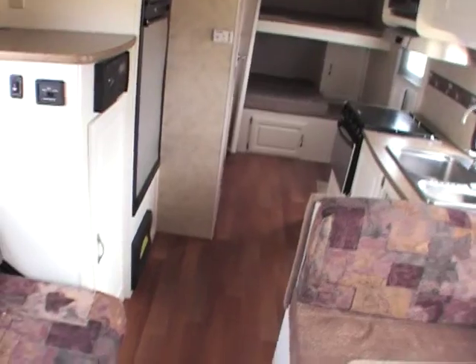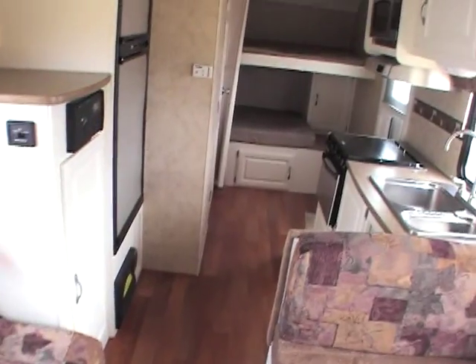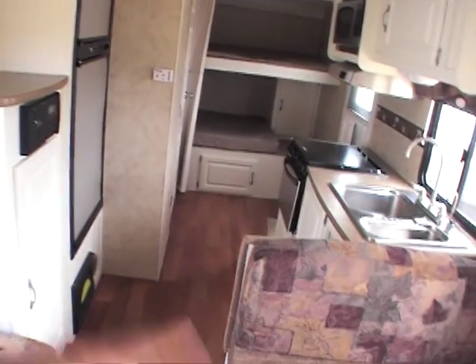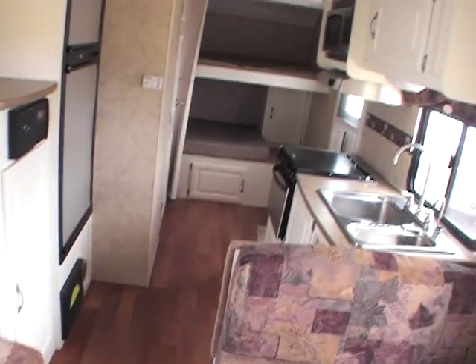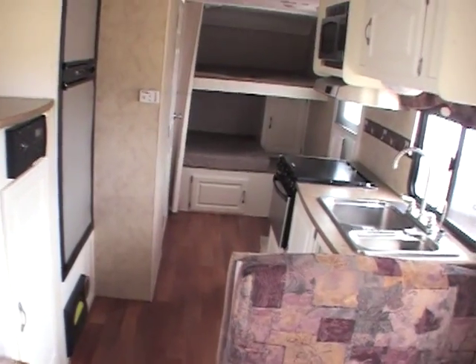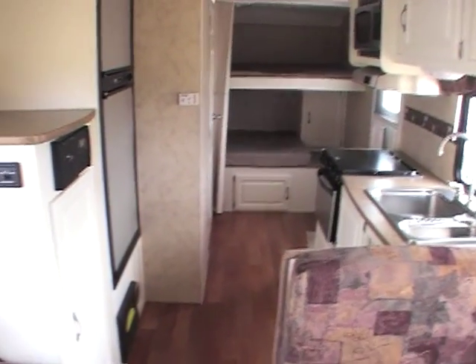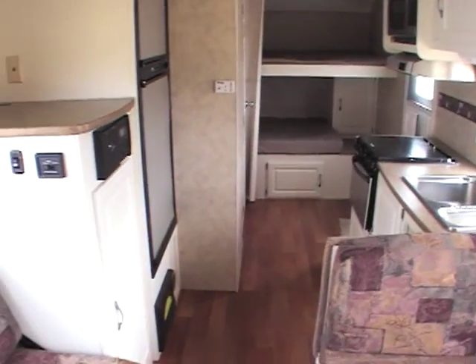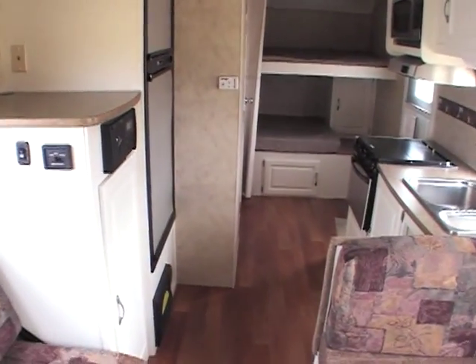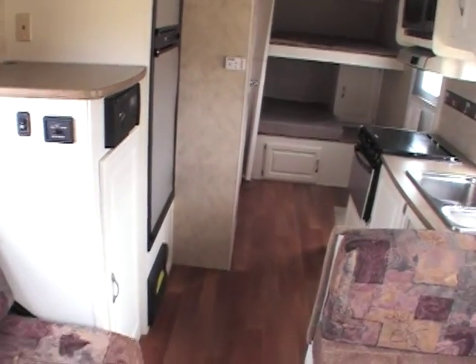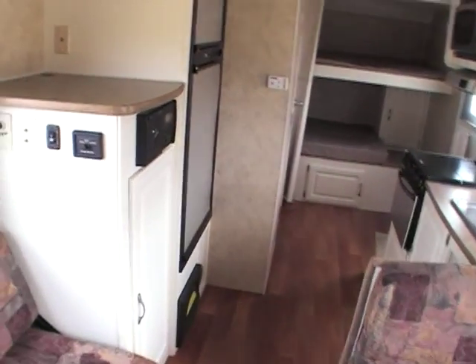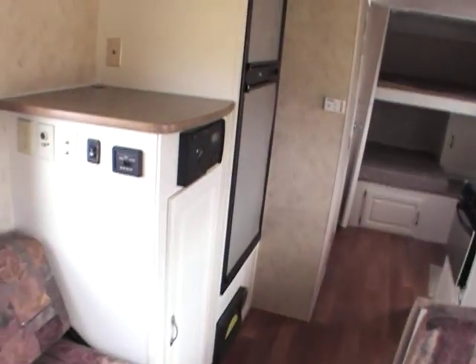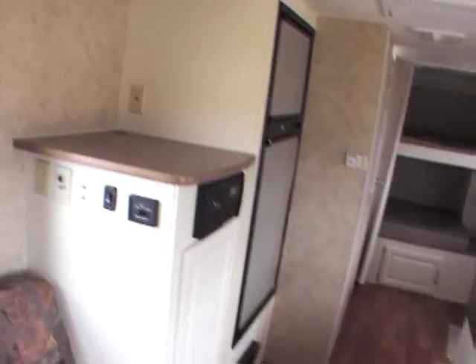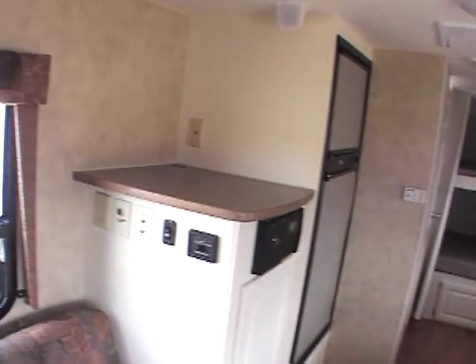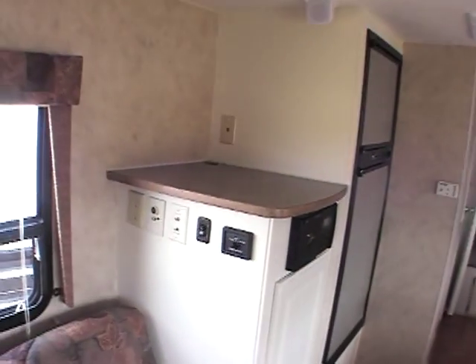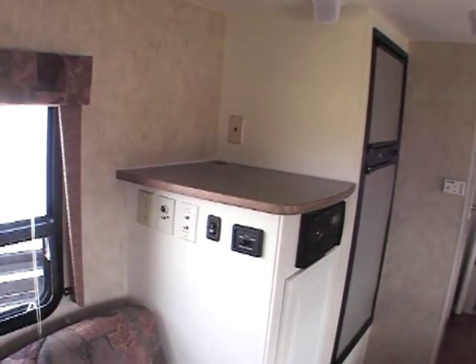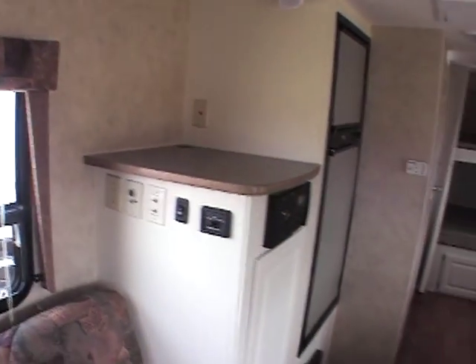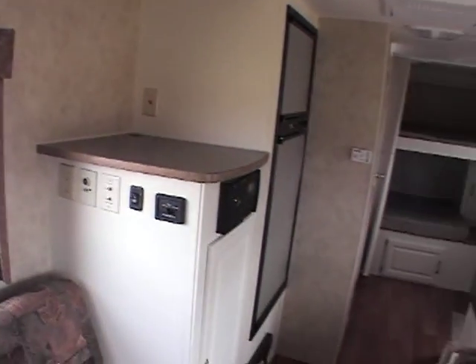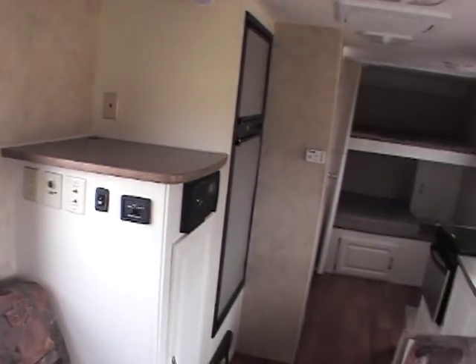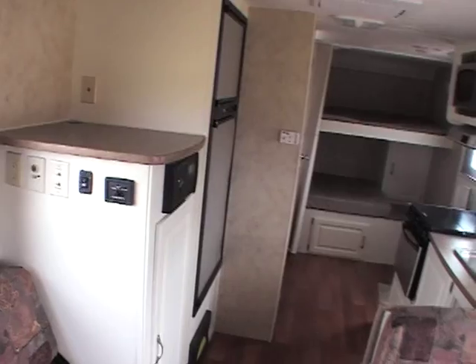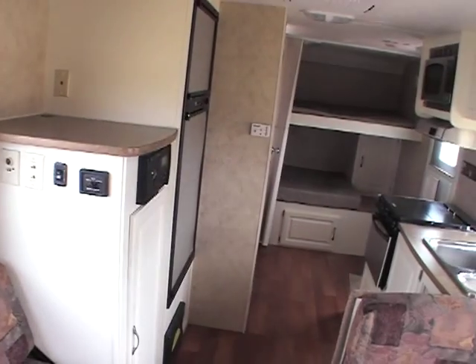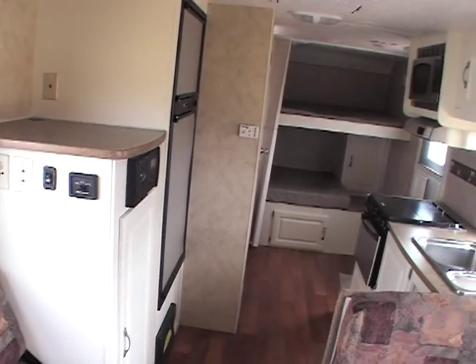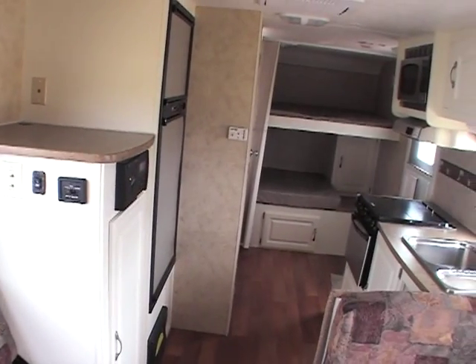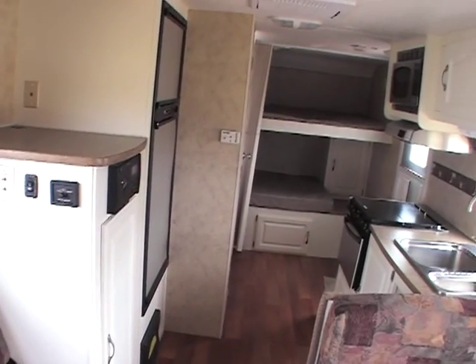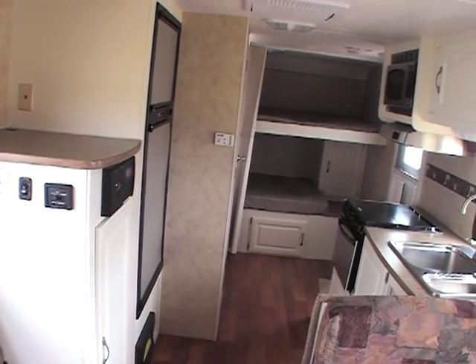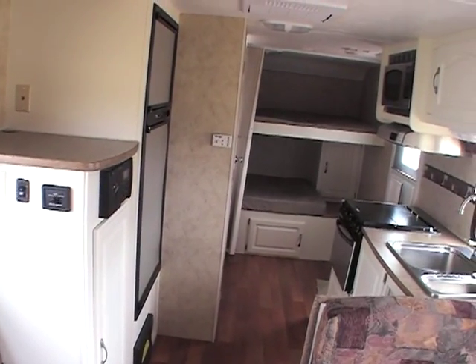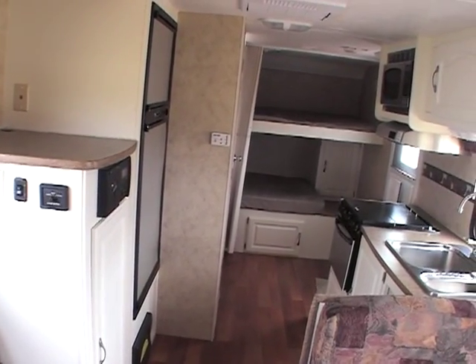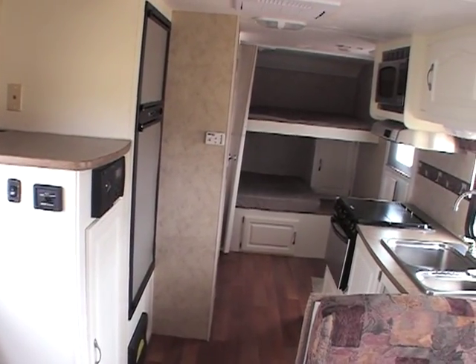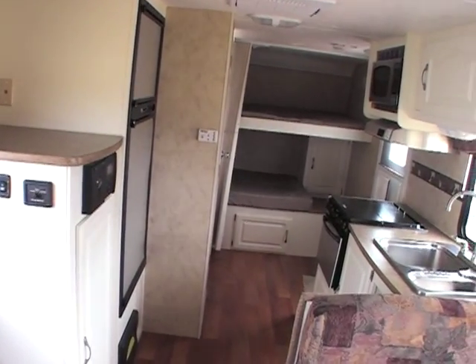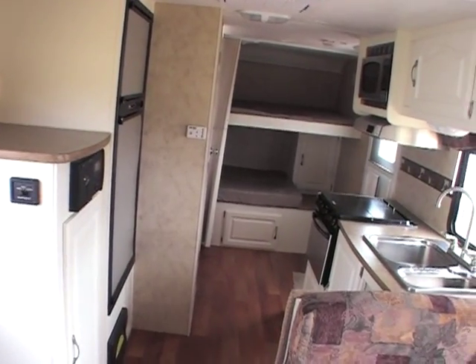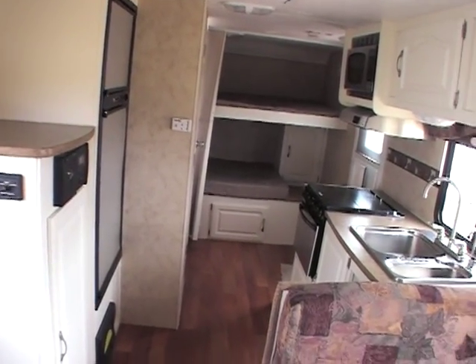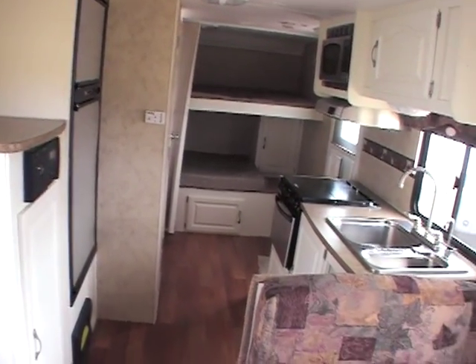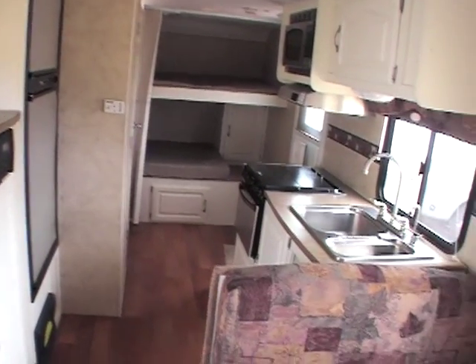This is a power slide out too, out of the rear — I guess I didn't say that. If you have any questions, please give me a call. Again, 888-310-7744.